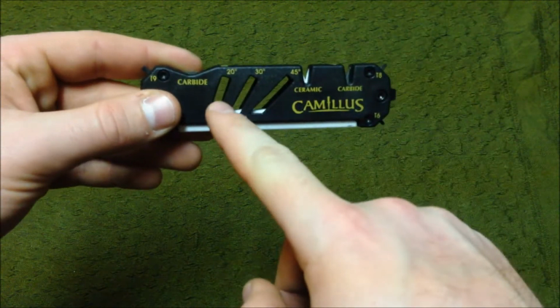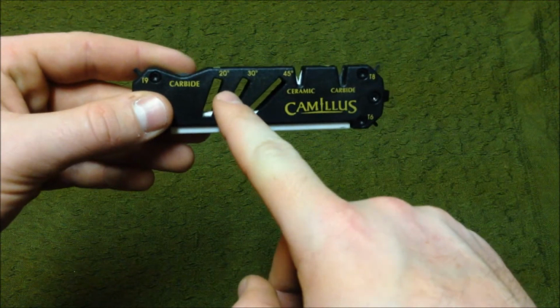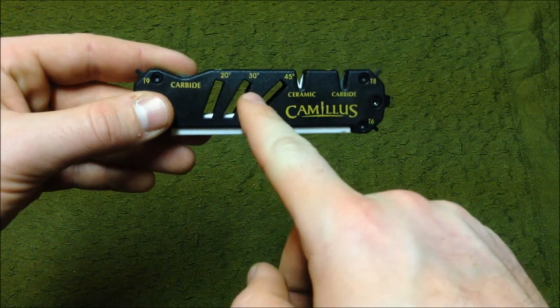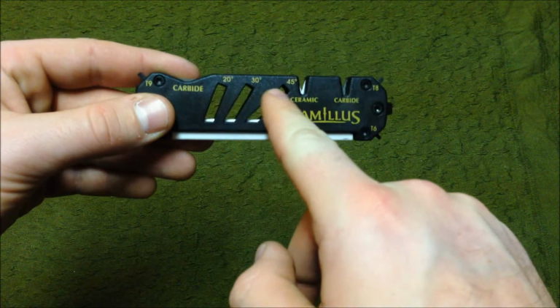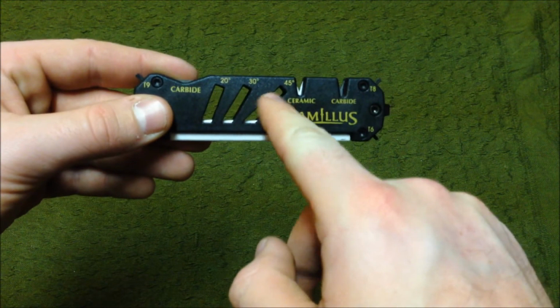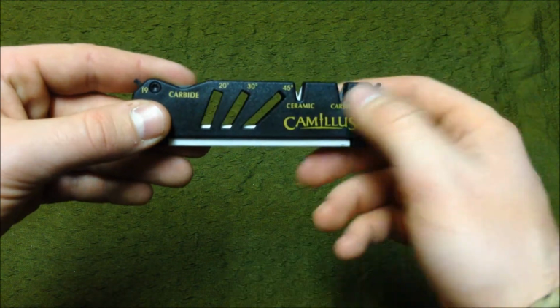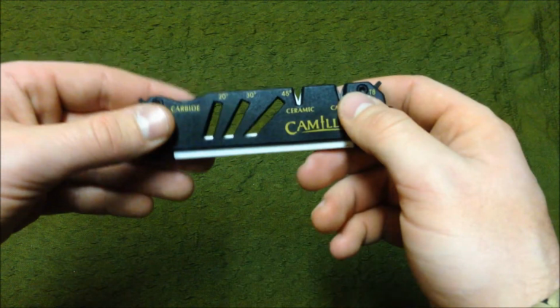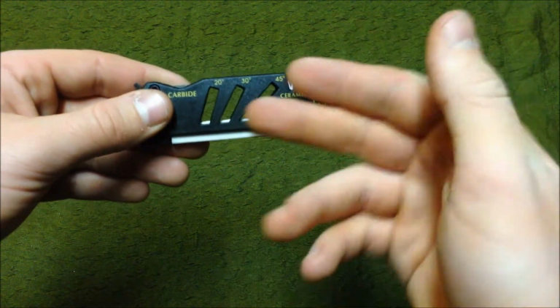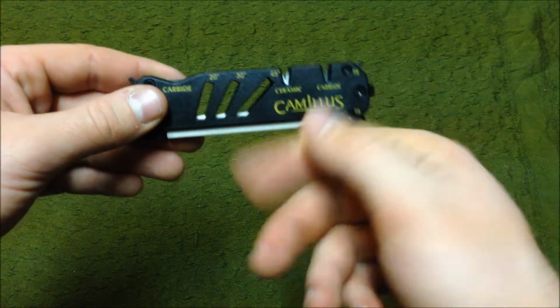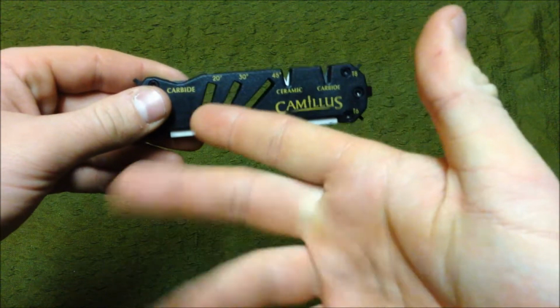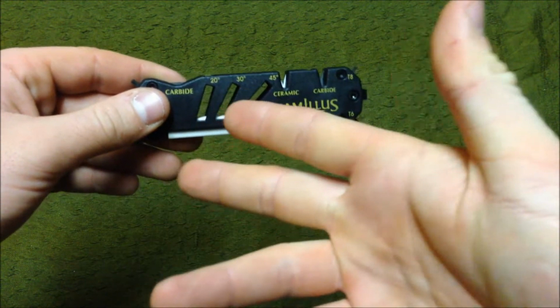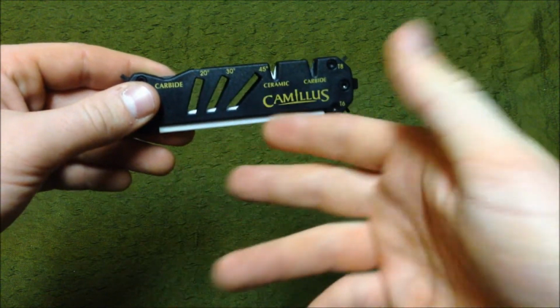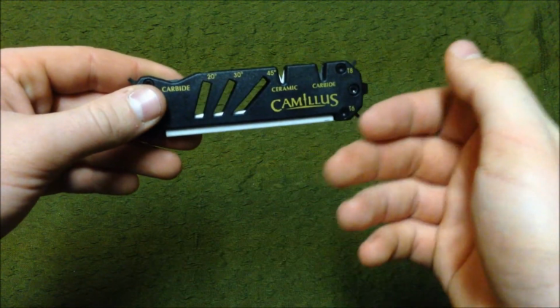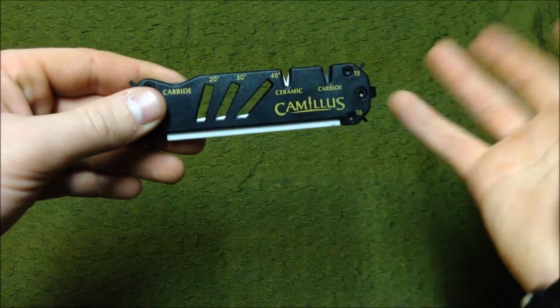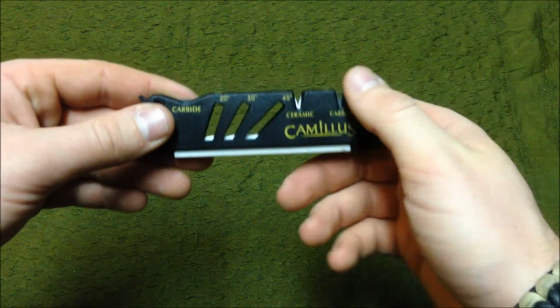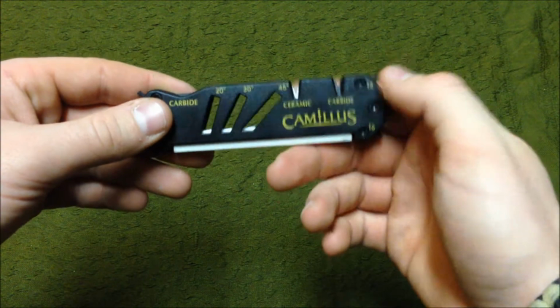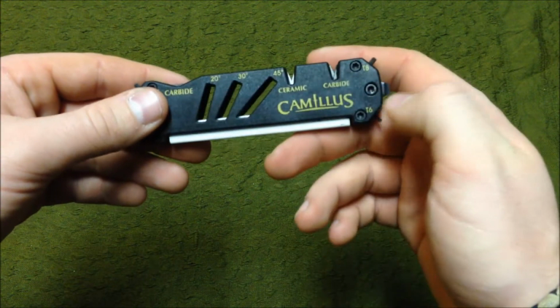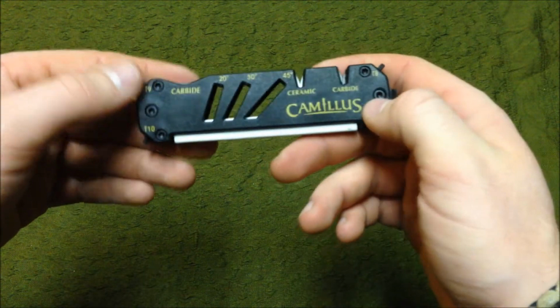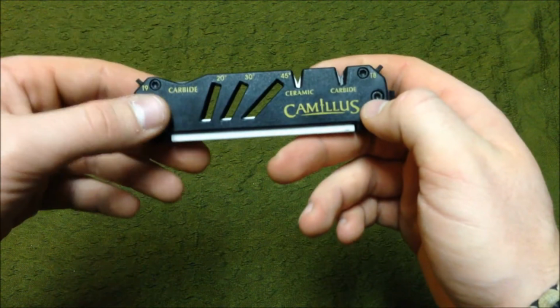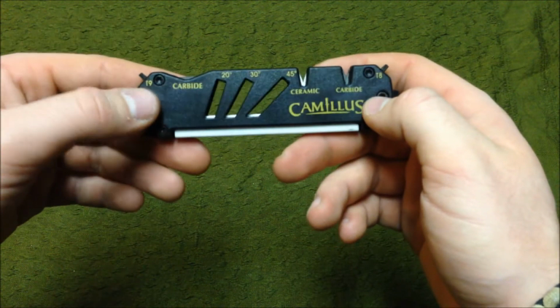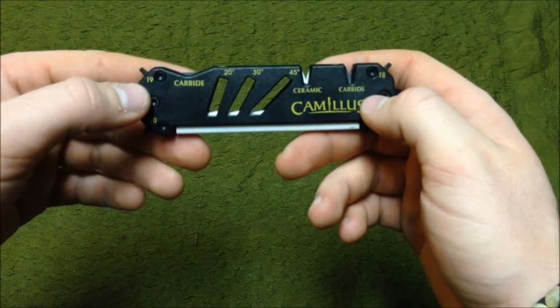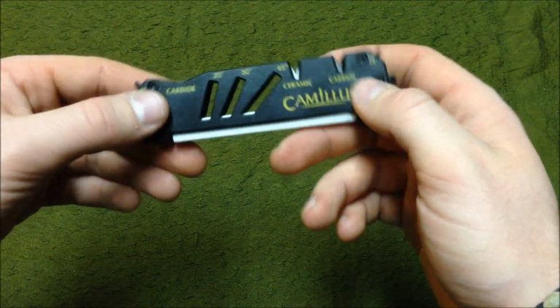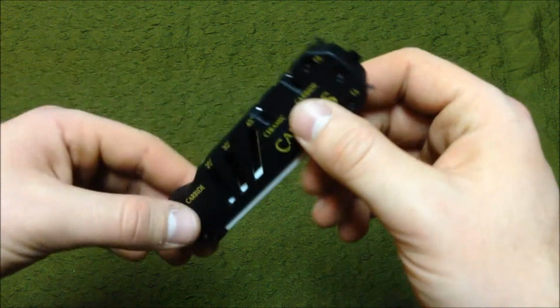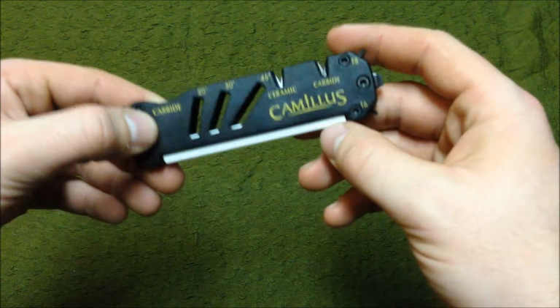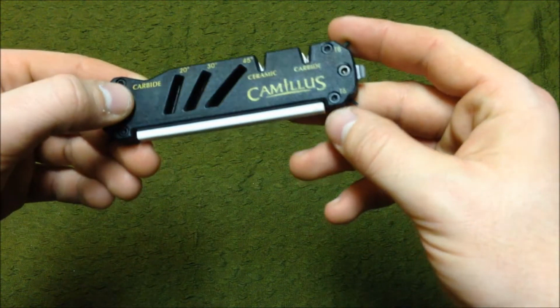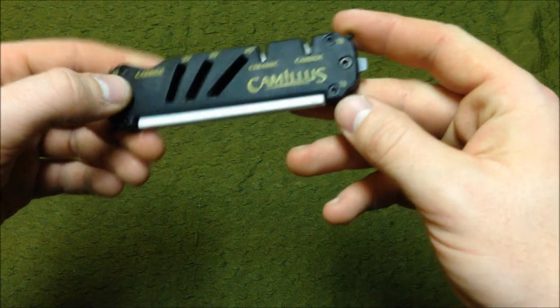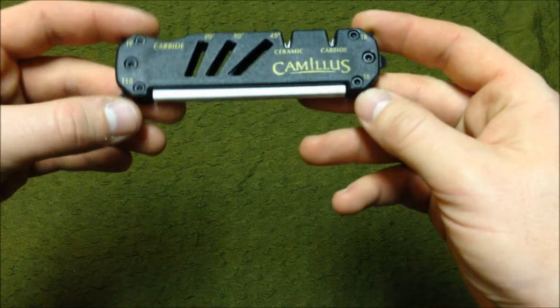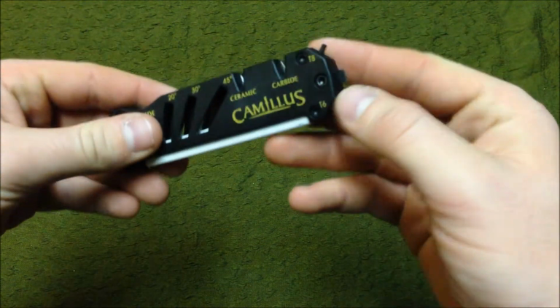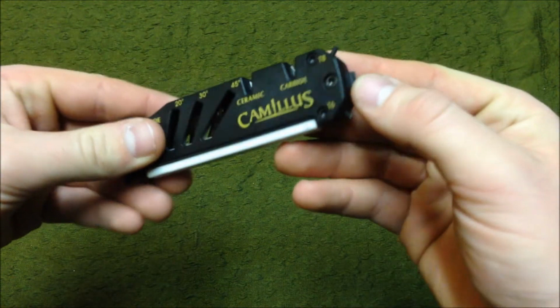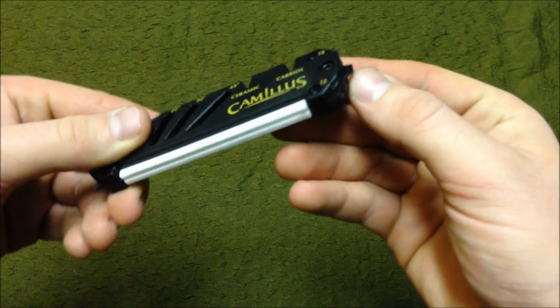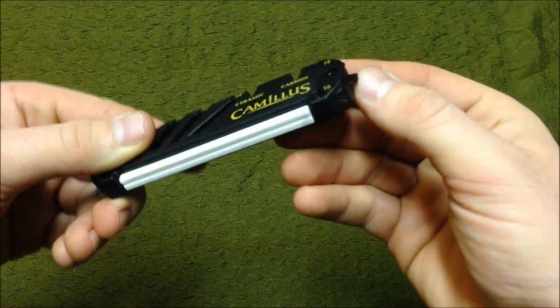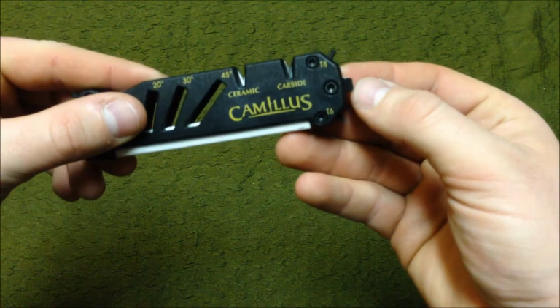It's got 20, 30, and 45 degree angles already cut in, and this section is for sharpening scissors or shears, which is very useful as well.